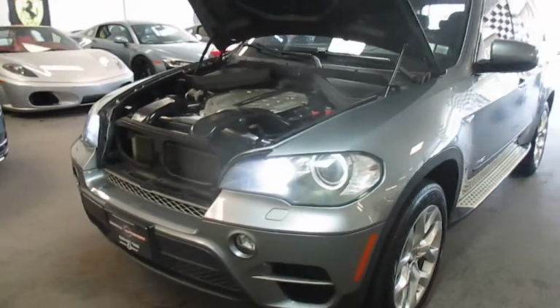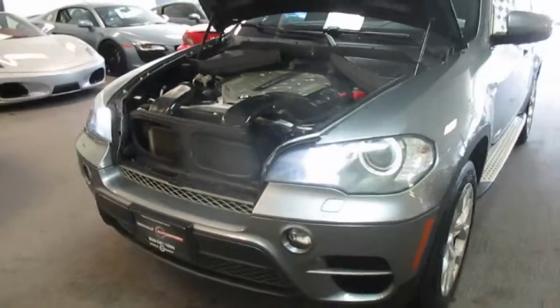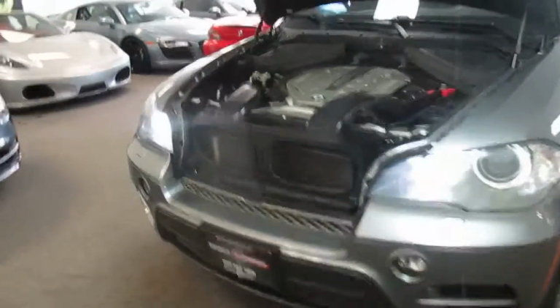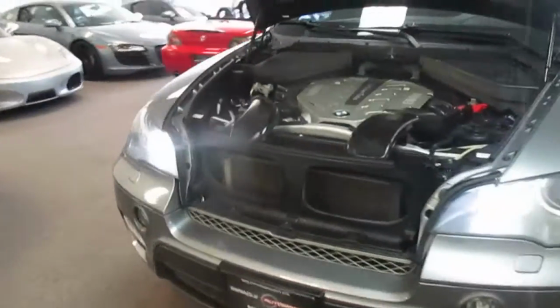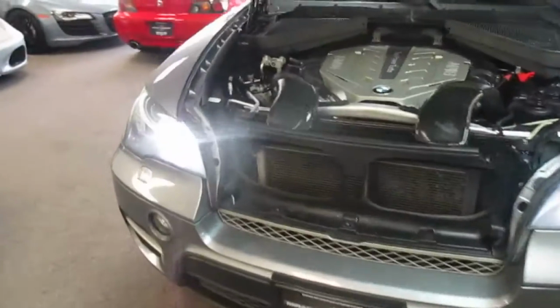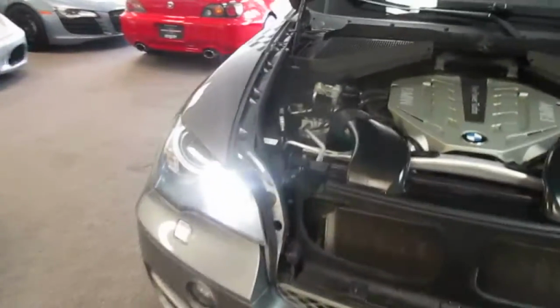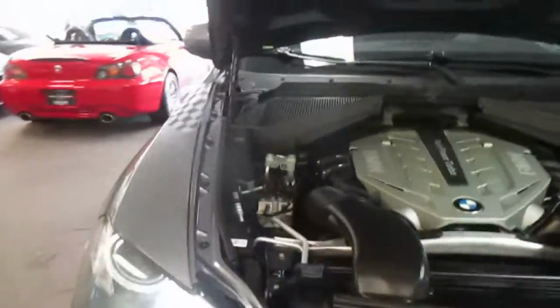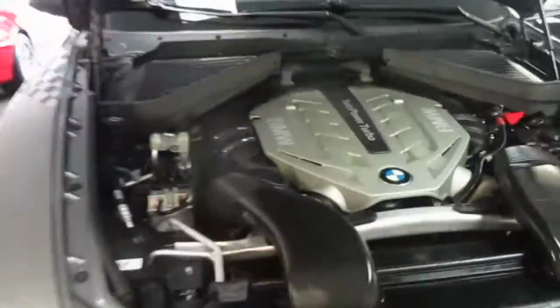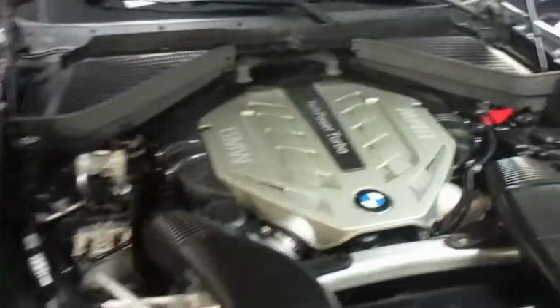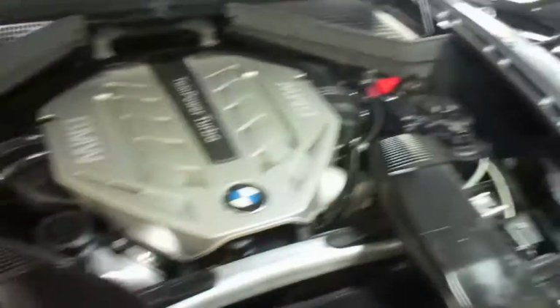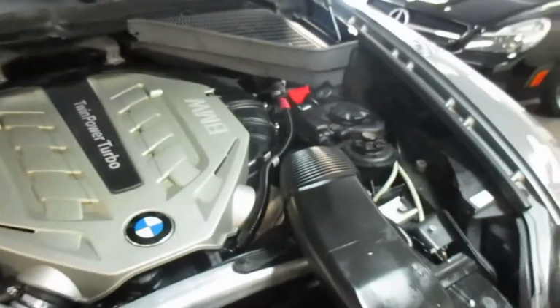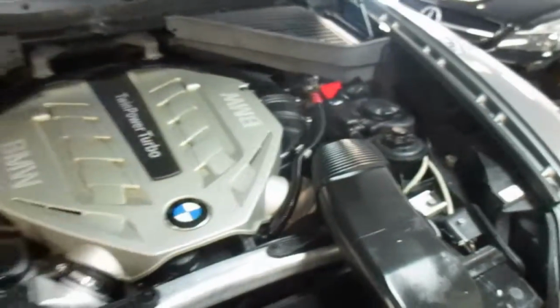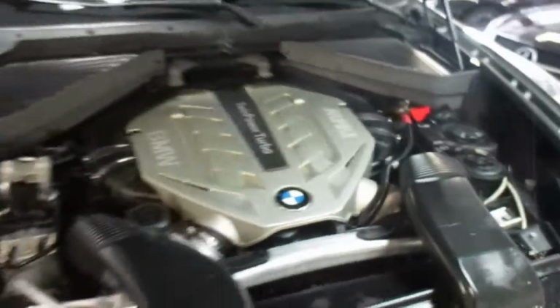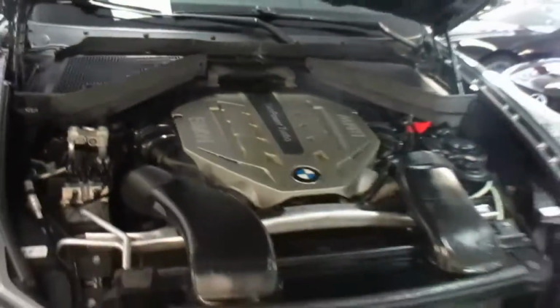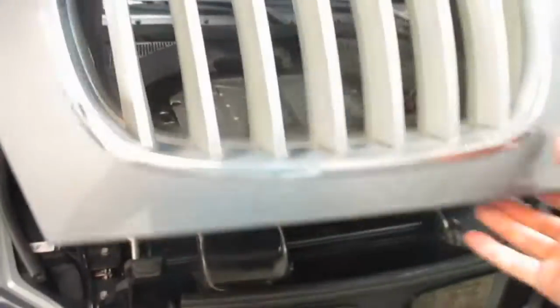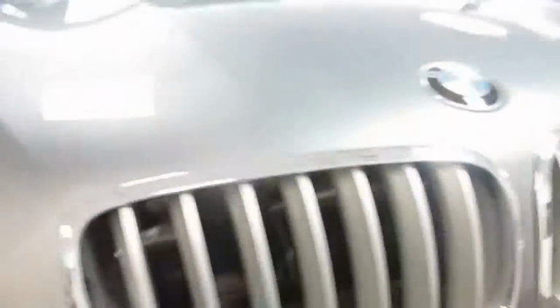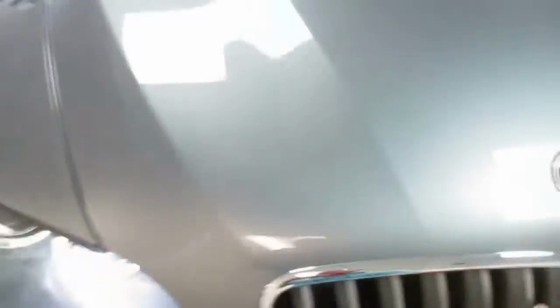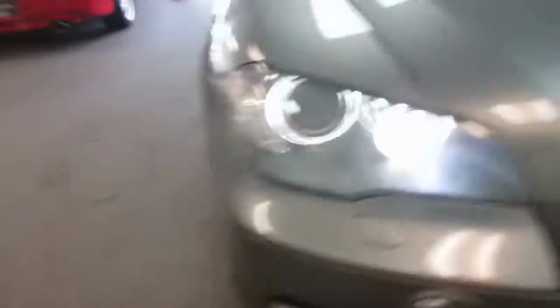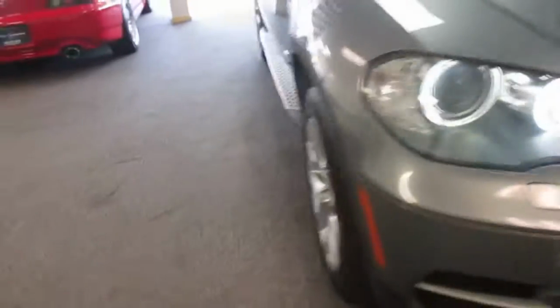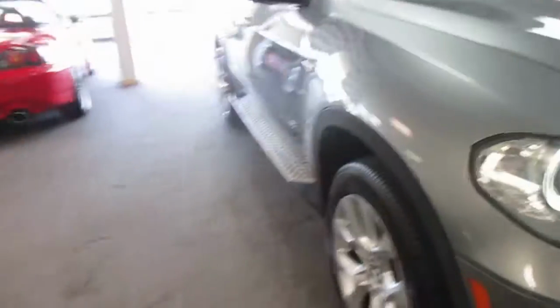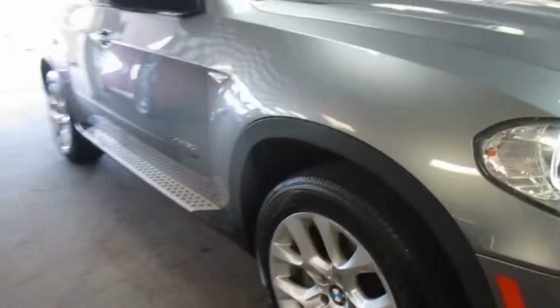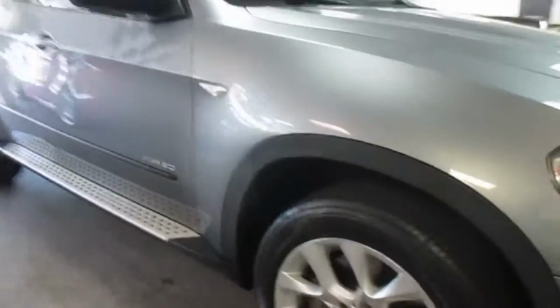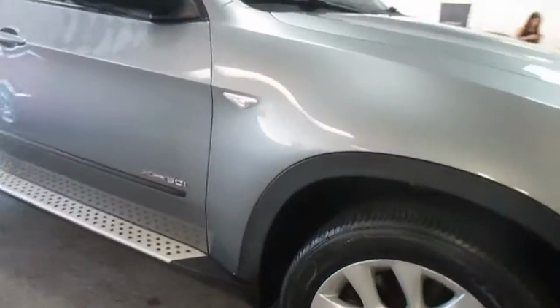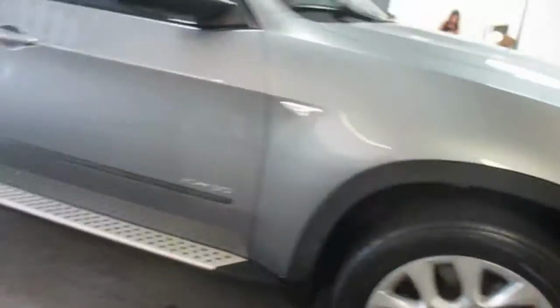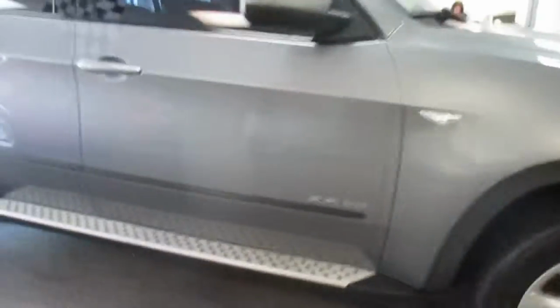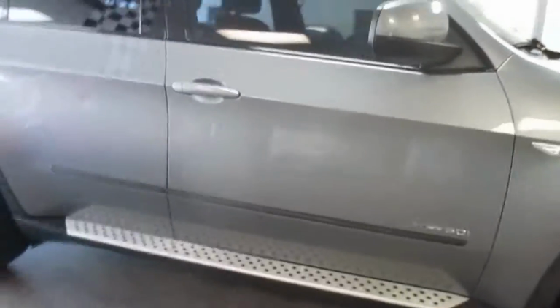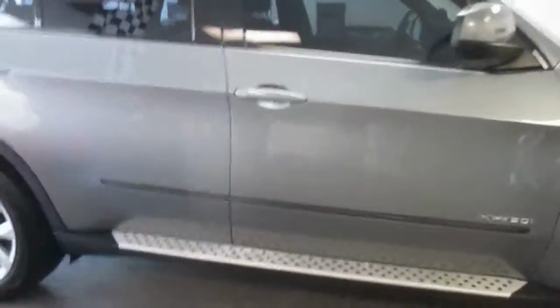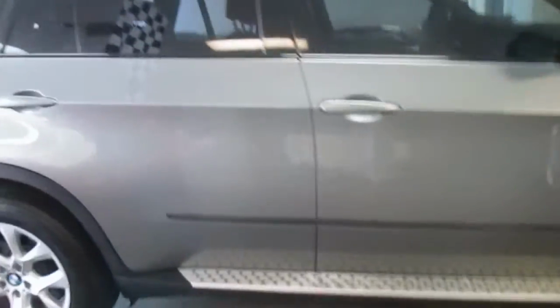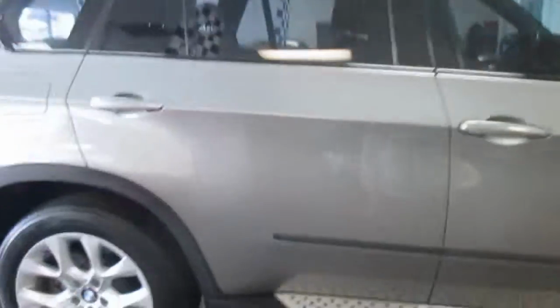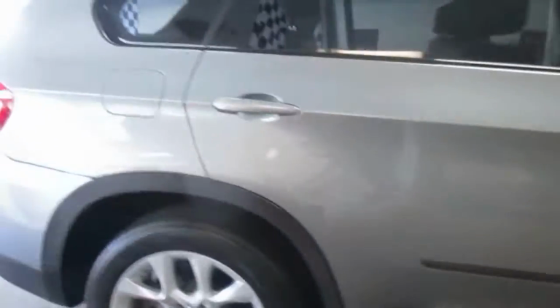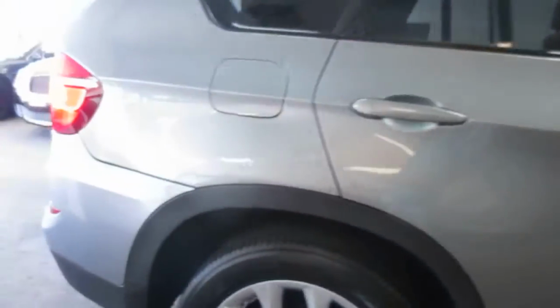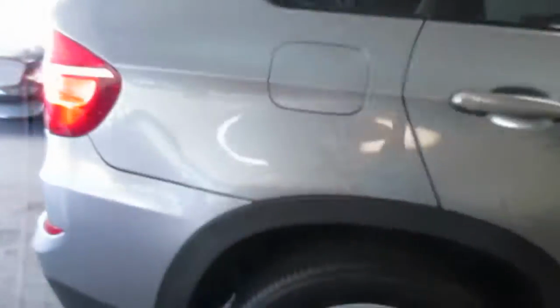This is our 2011 BMW X5. It's the 5.0, so it's got the twin turbo V8. It's a sport package truck, good set of matching tires, real clean, good color combination in just about every option.